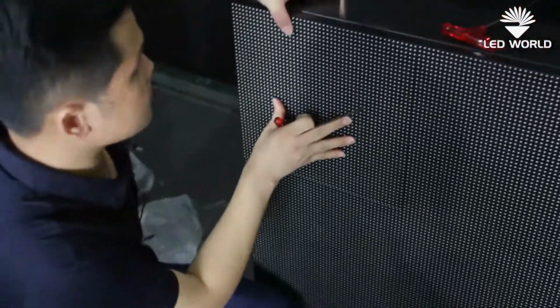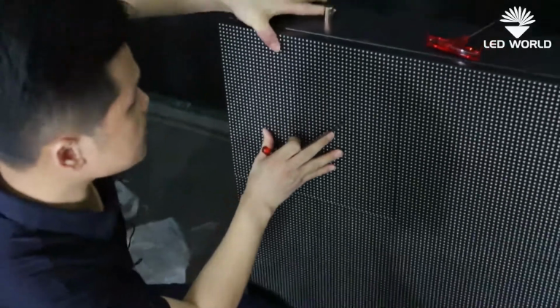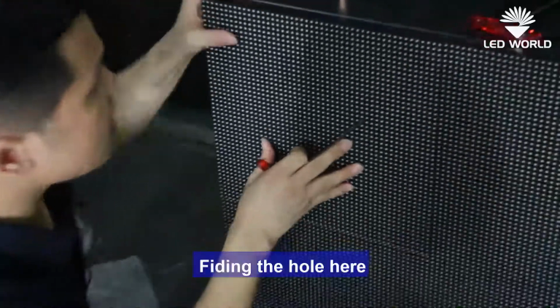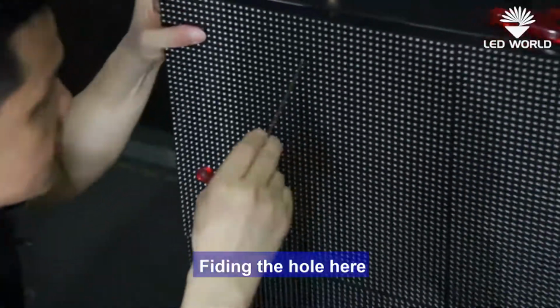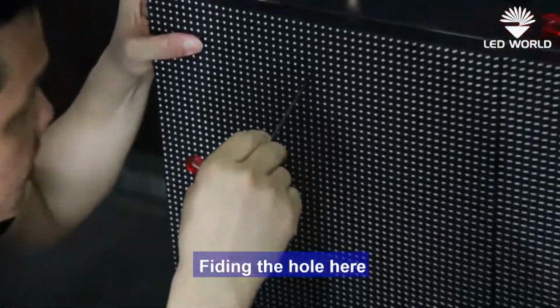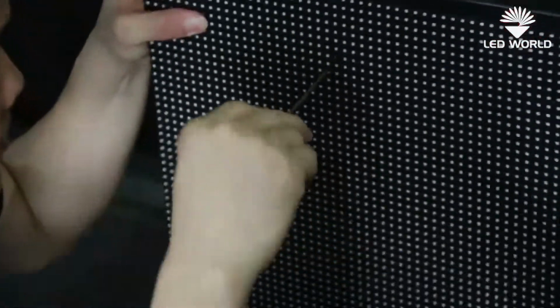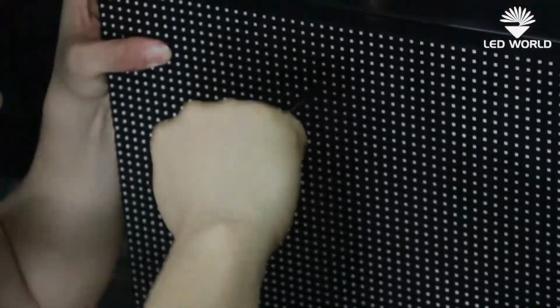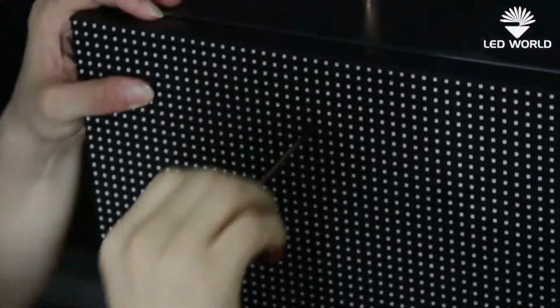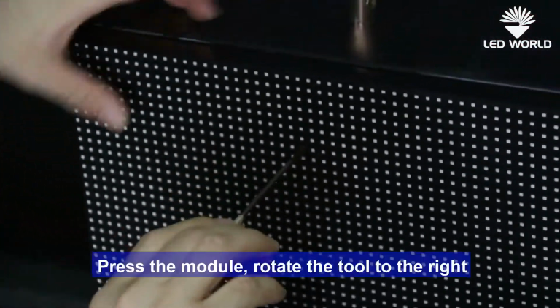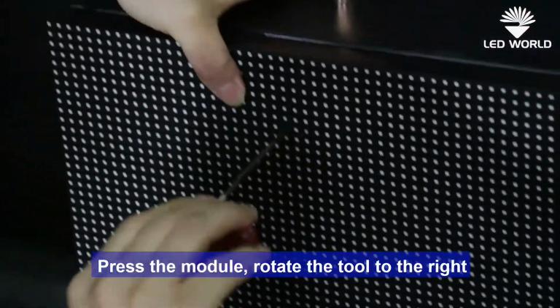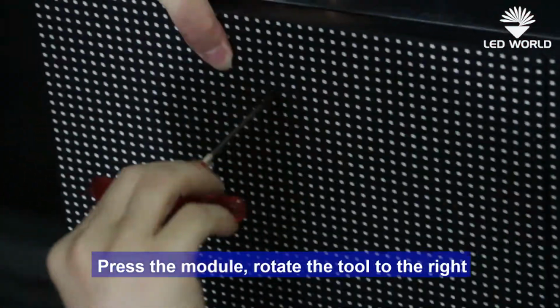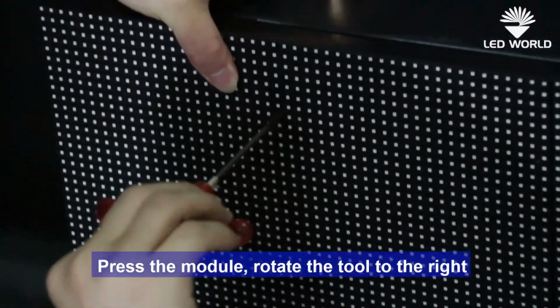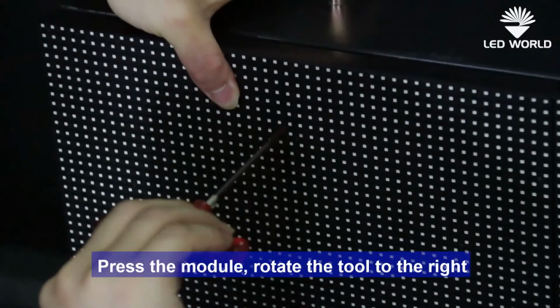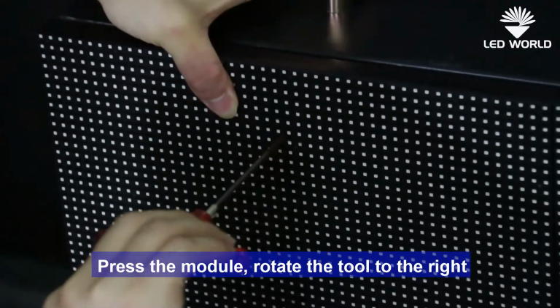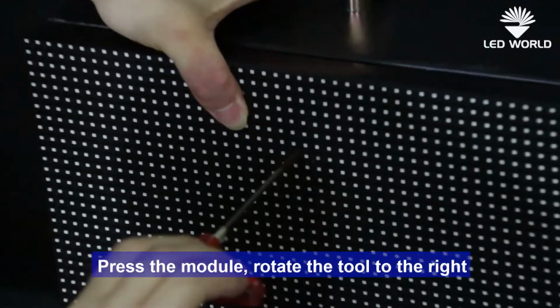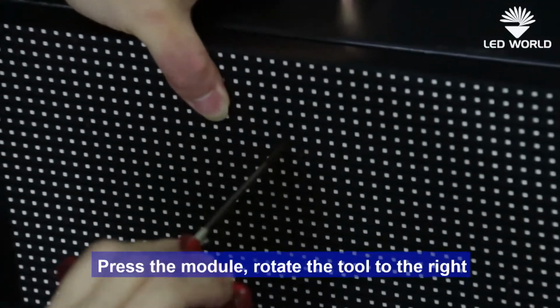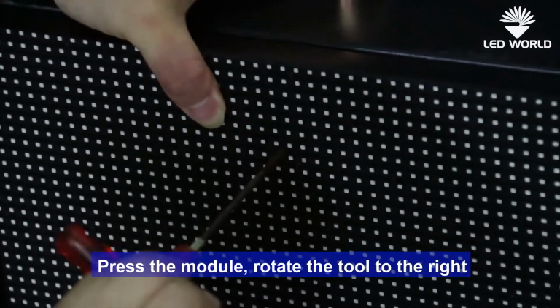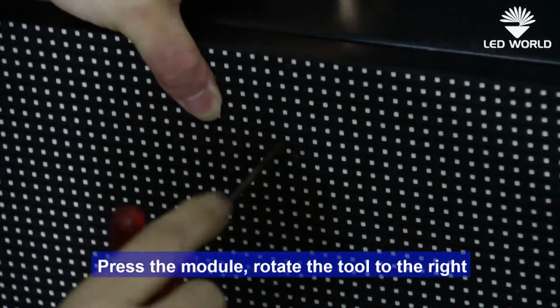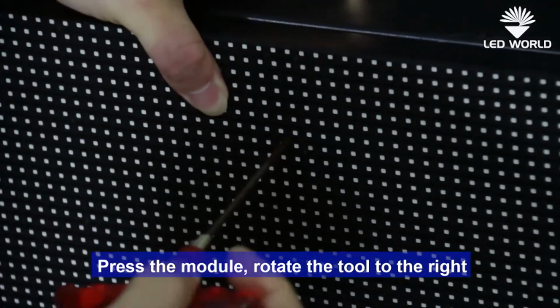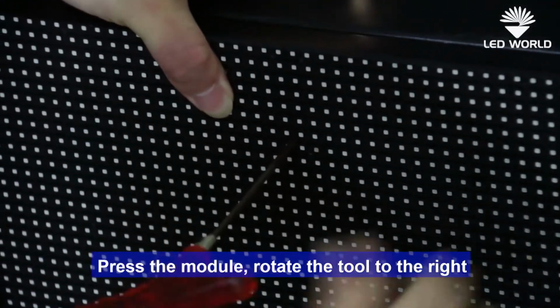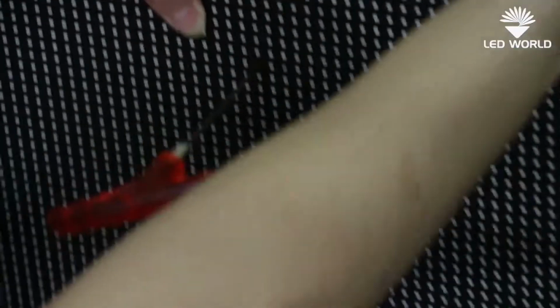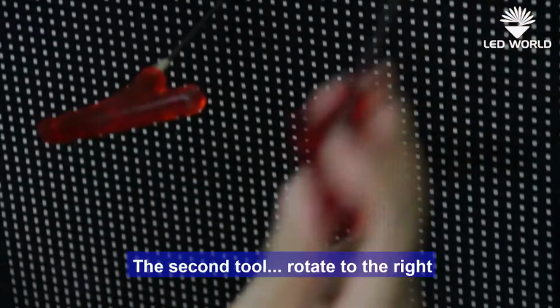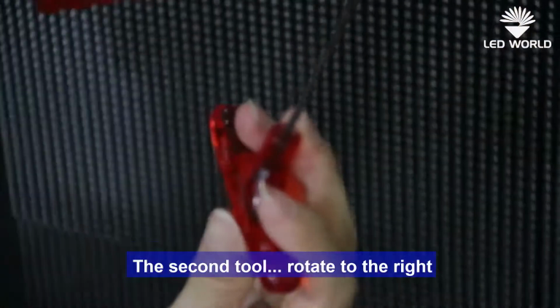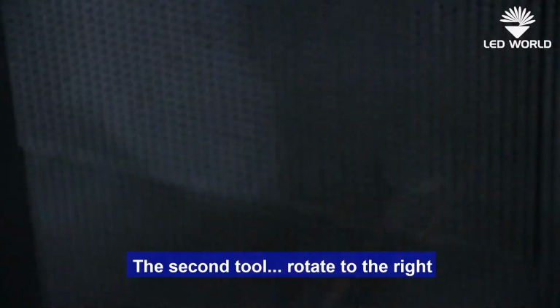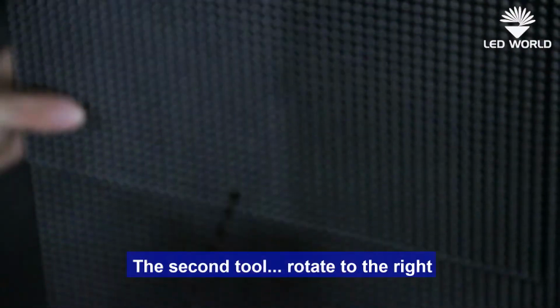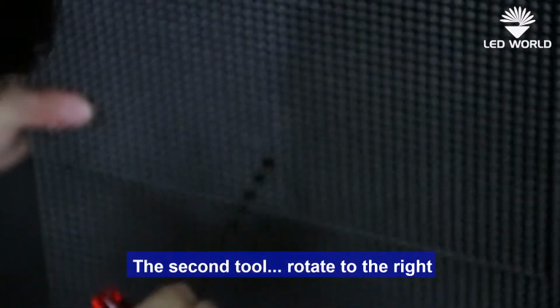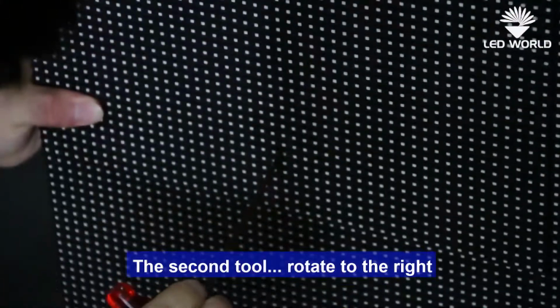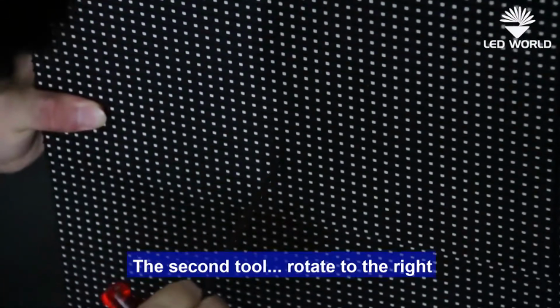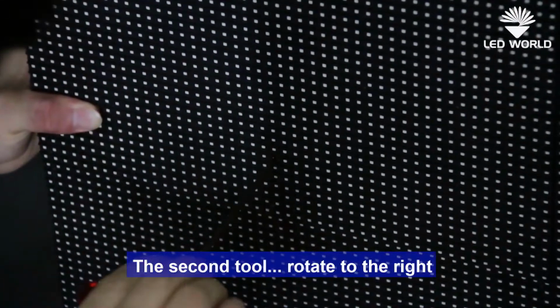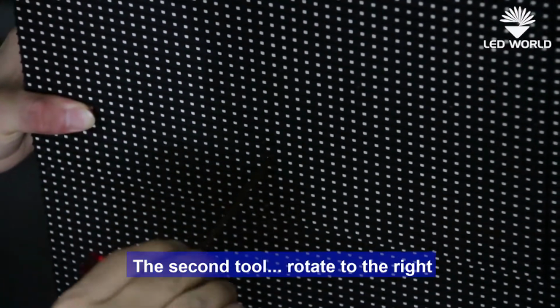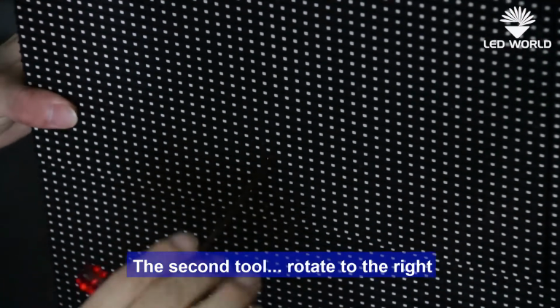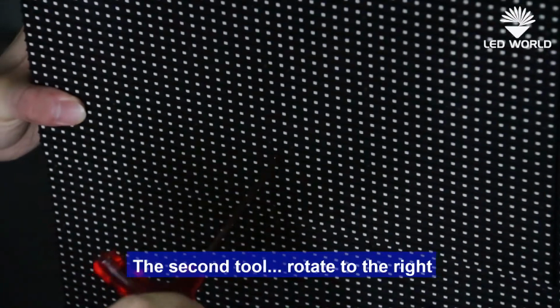Put the tool here, press the module and roll to the right. The second tool step is also to roll to the right.